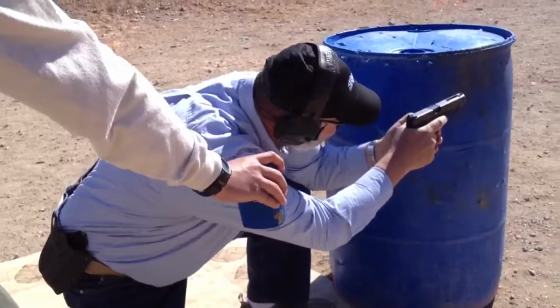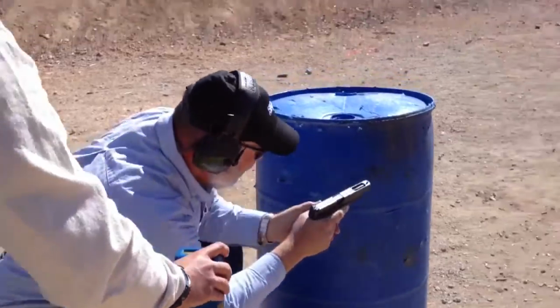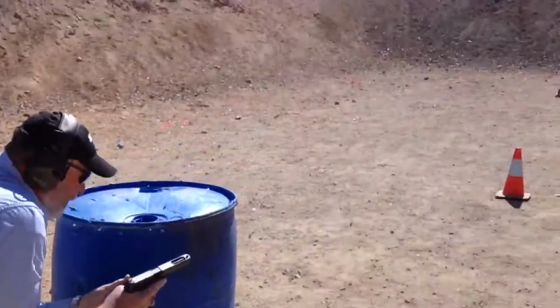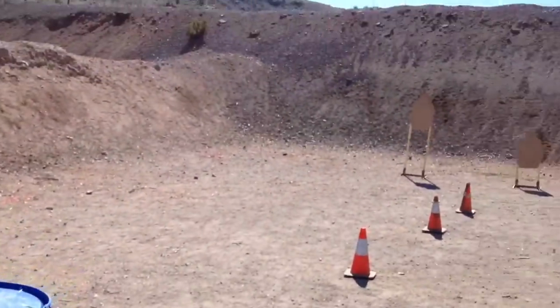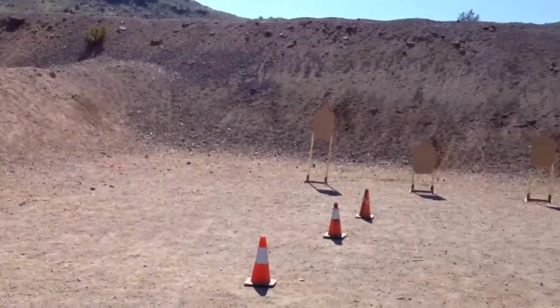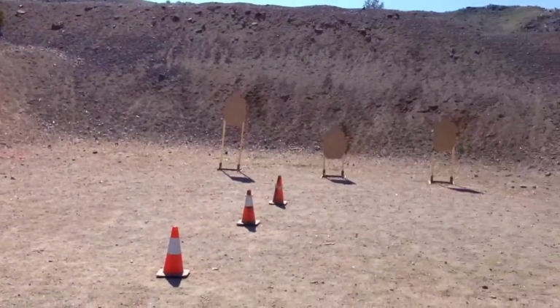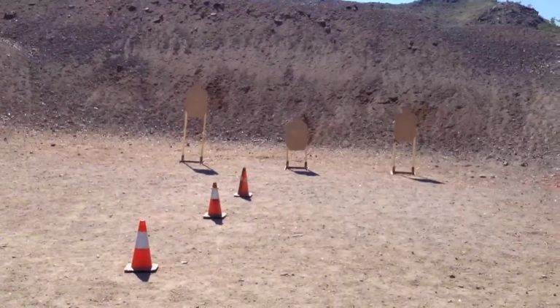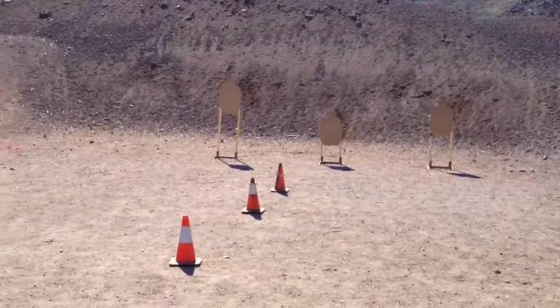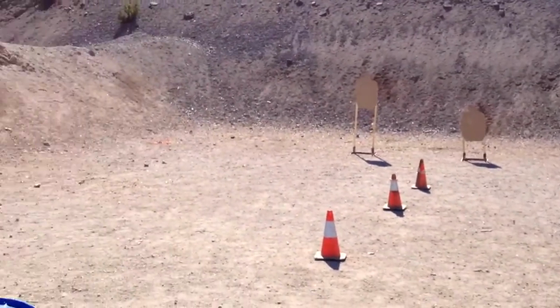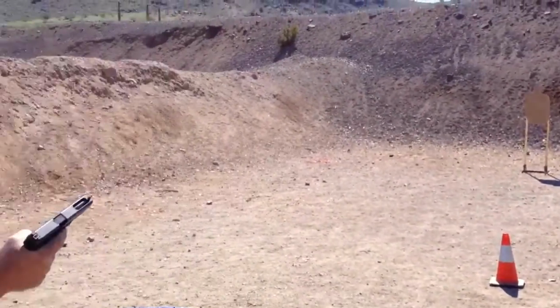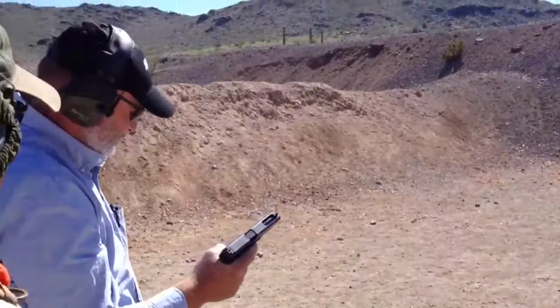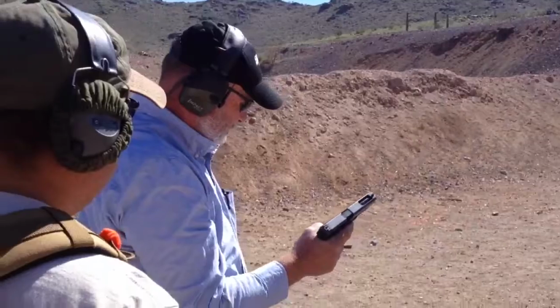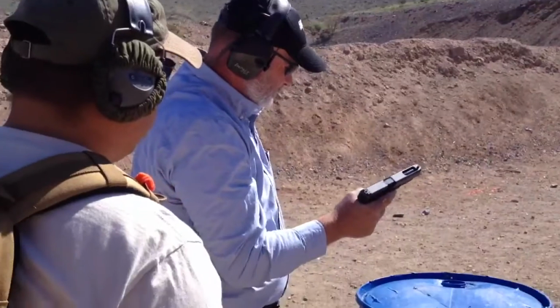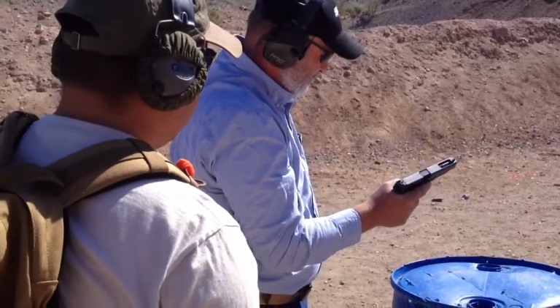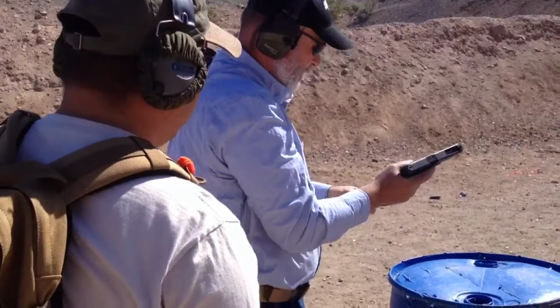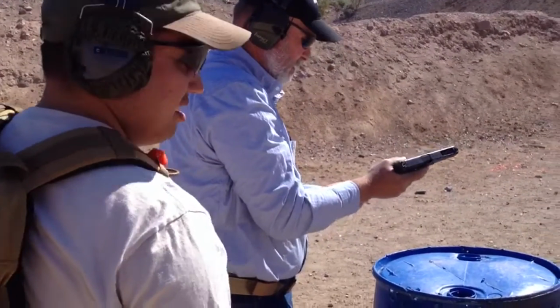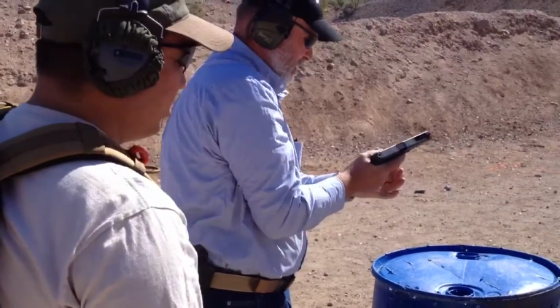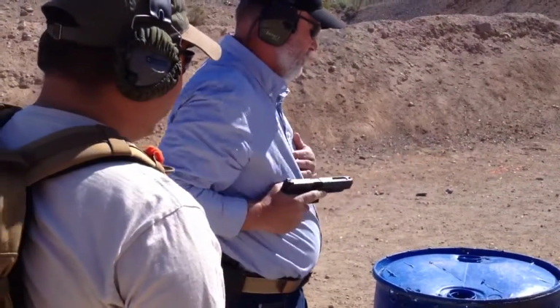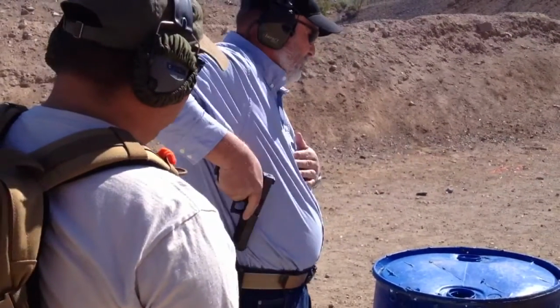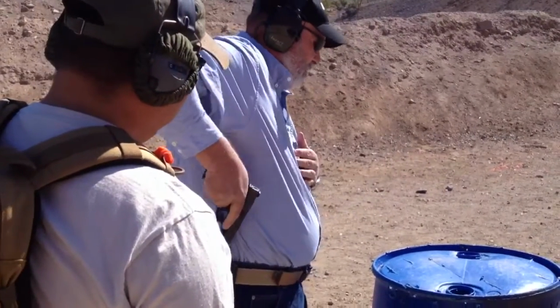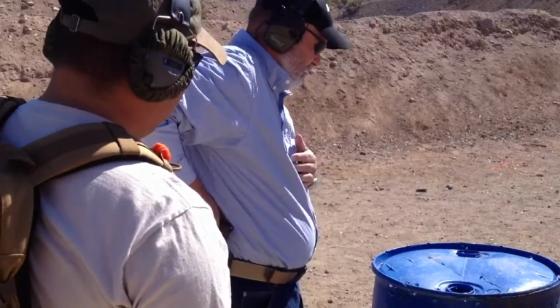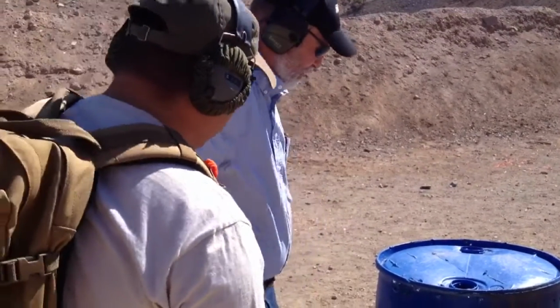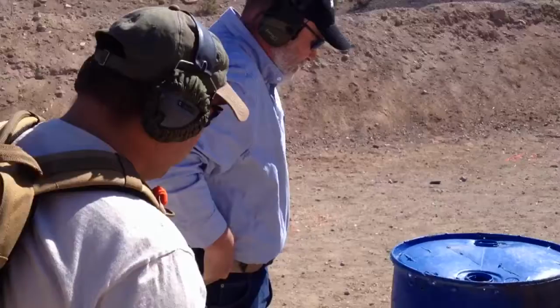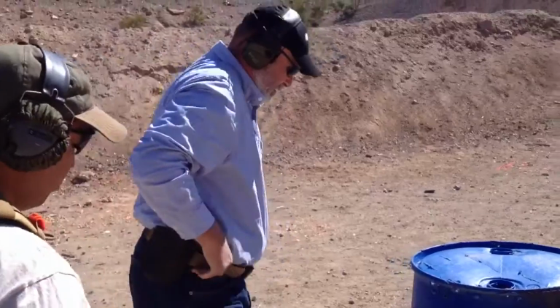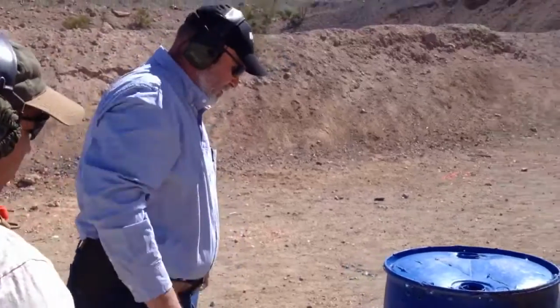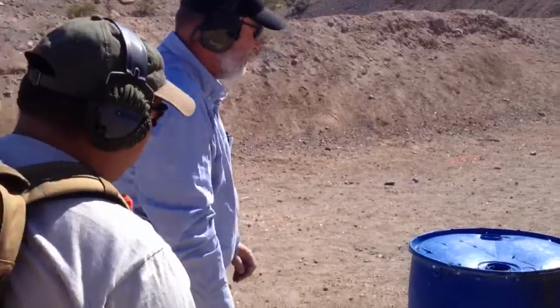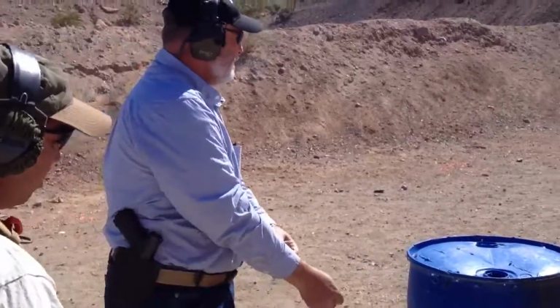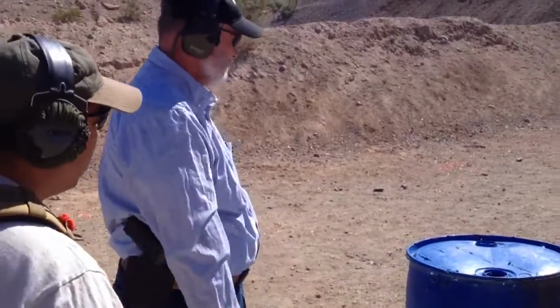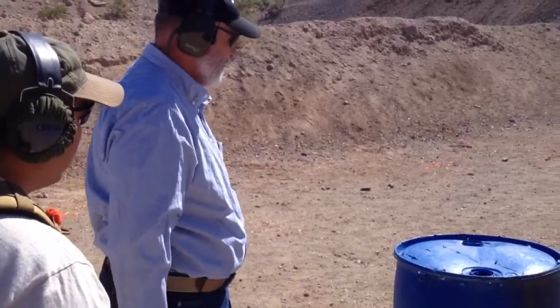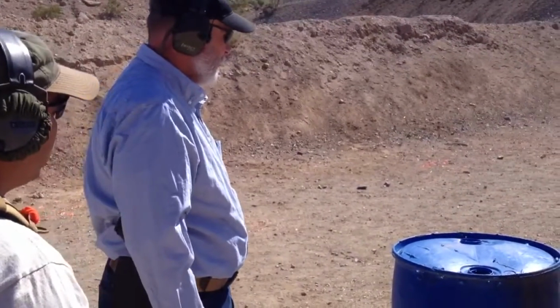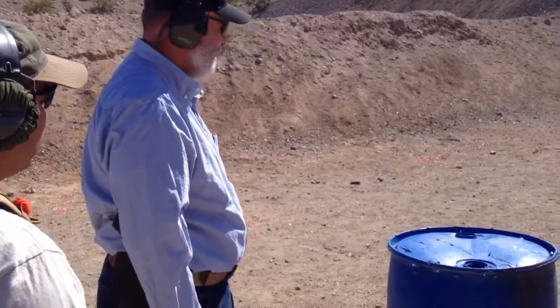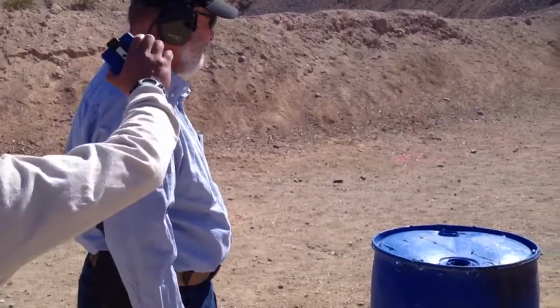I'm not going to be able to get here. 23, 13. All right. Drop it. Give me six. You're ready. Stand by.